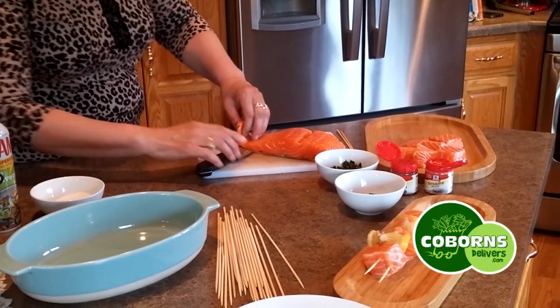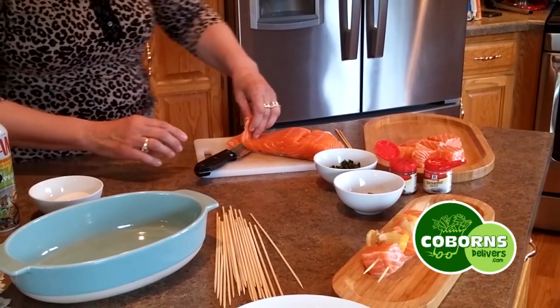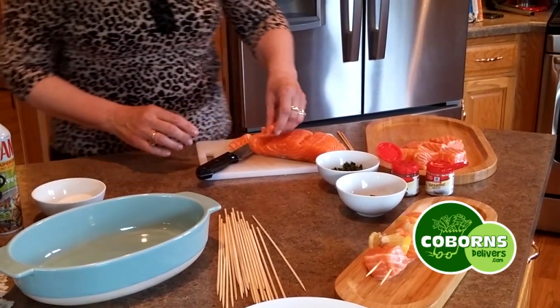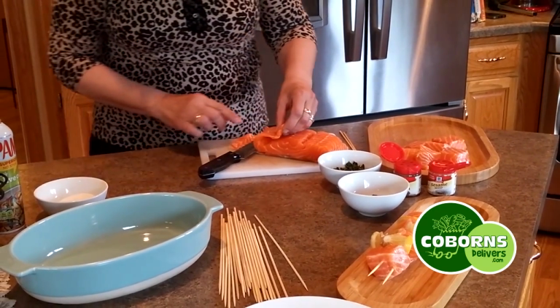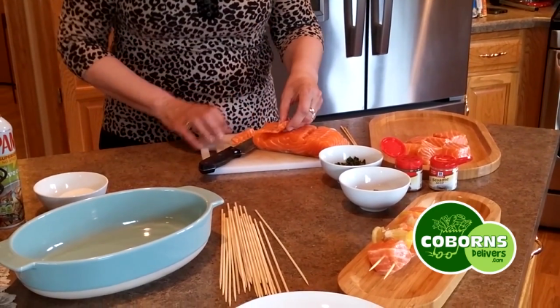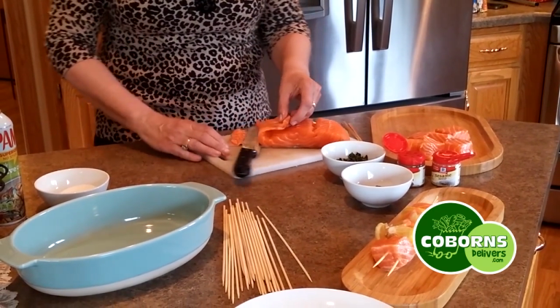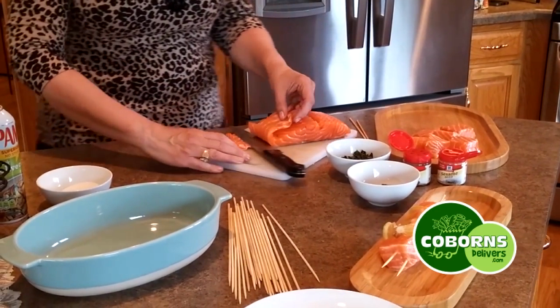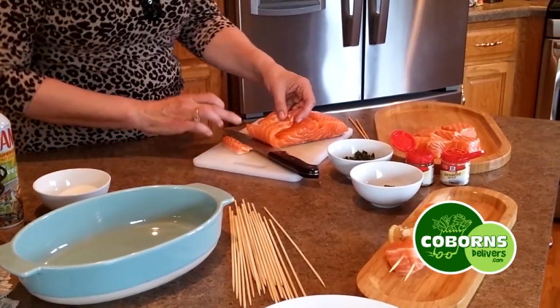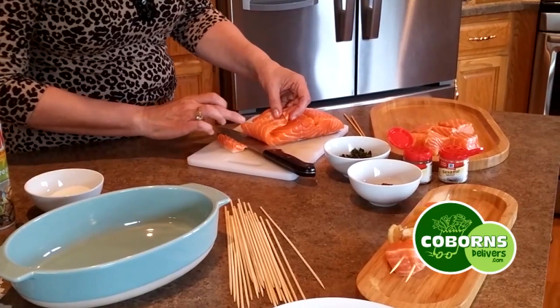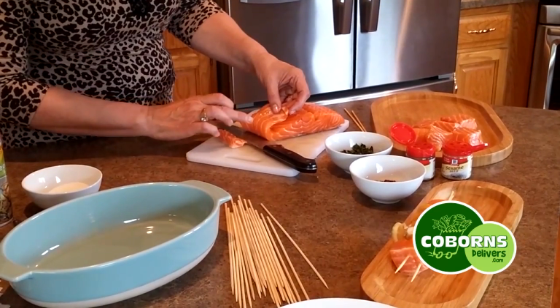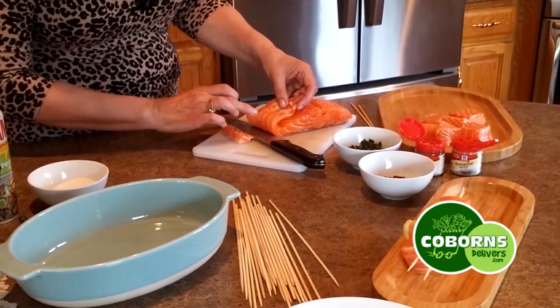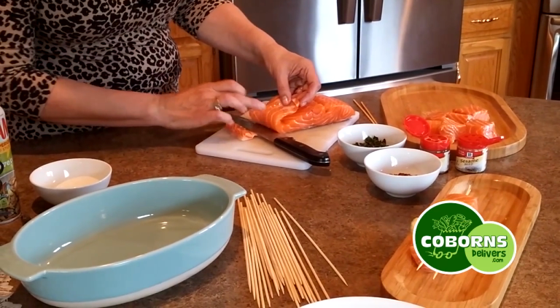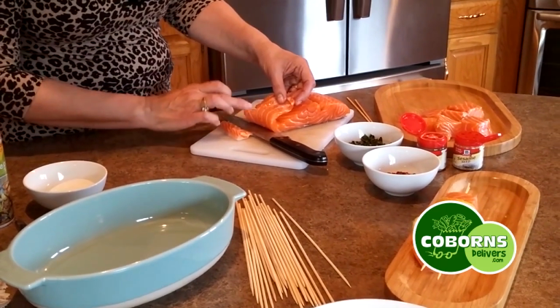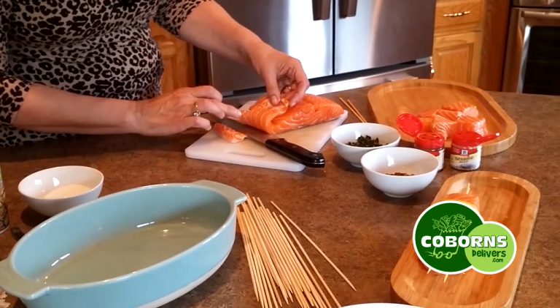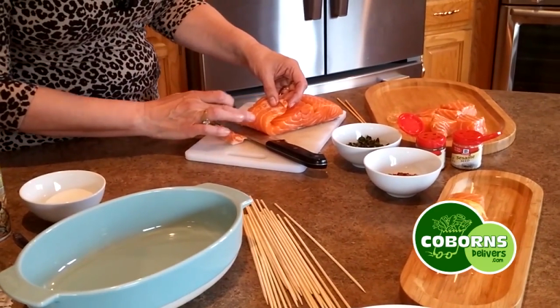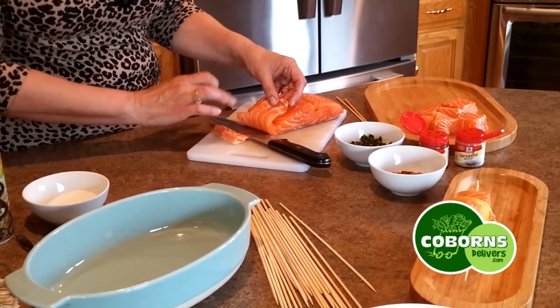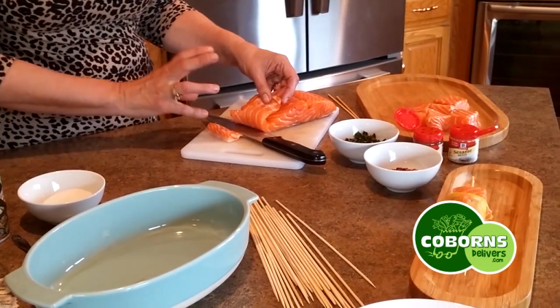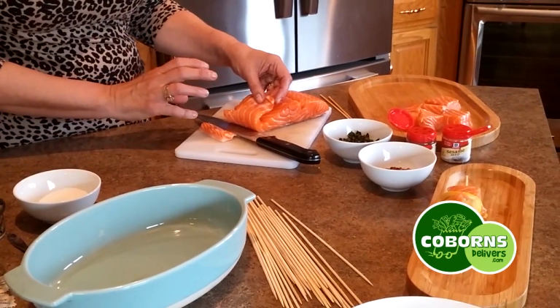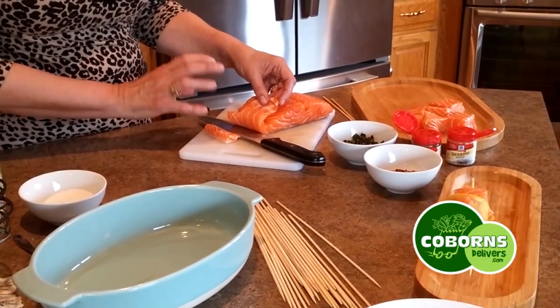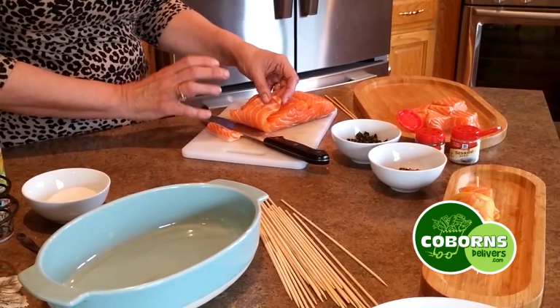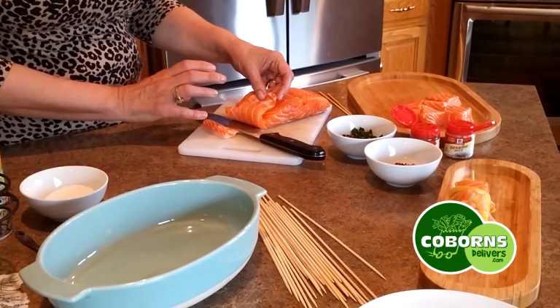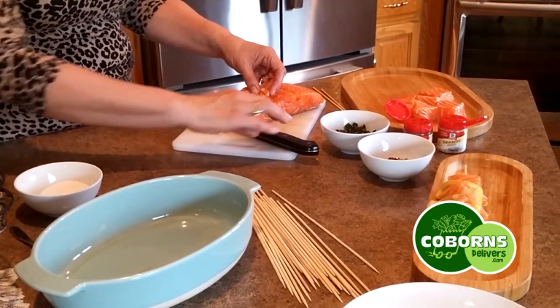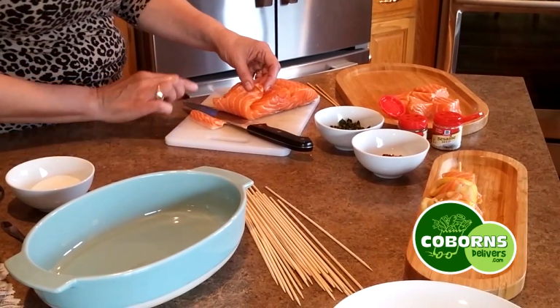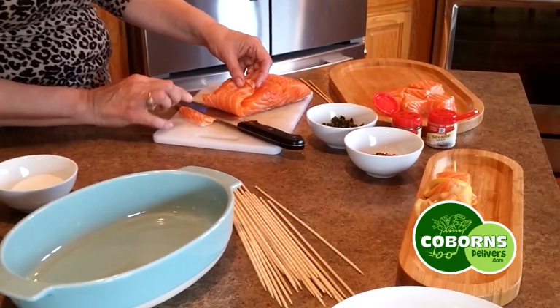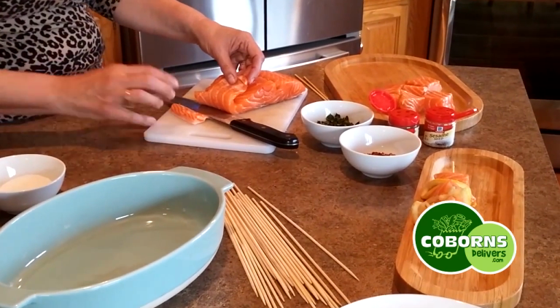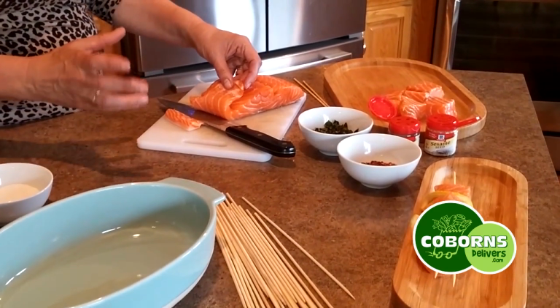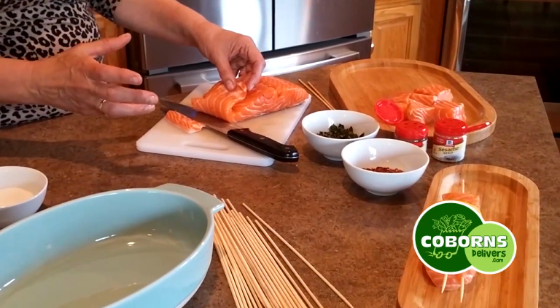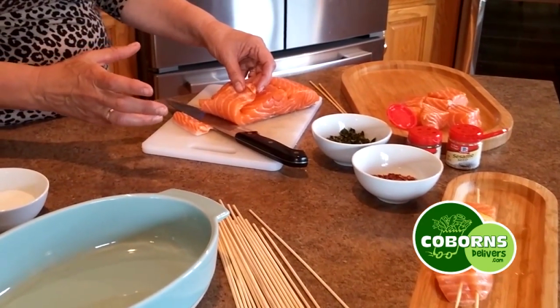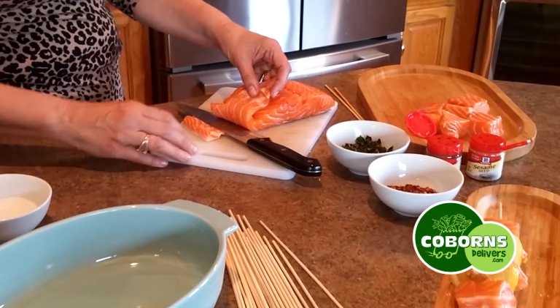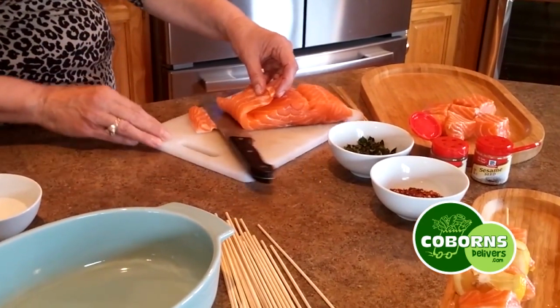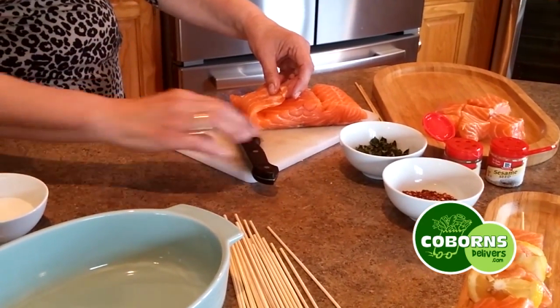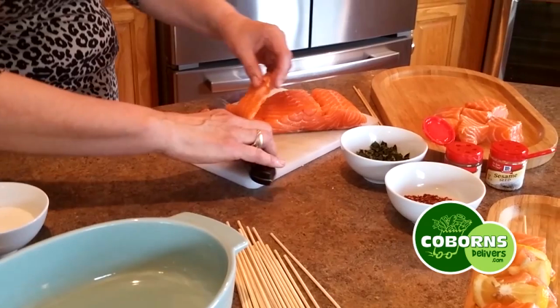Now every once in a while, what I'll do is I will check to see, because there is a bloodline in the salmon, and it's kind of a darker color, kind of a brown color. So I don't want to pick that up. You're going to pick some of it up, but we don't want to pick all of it up.